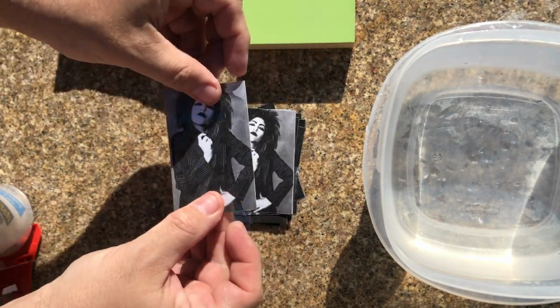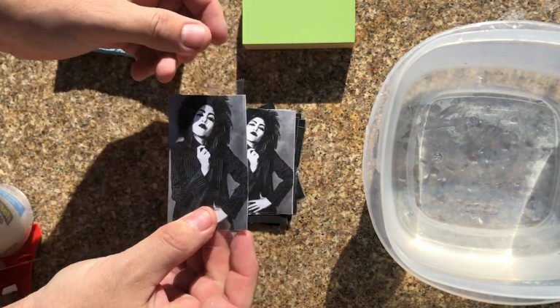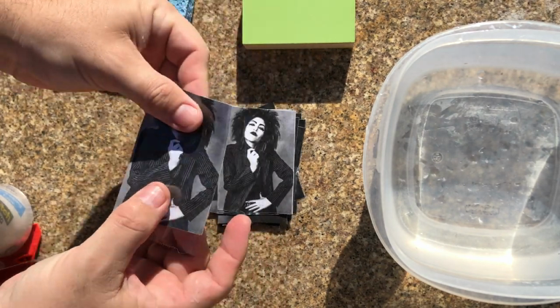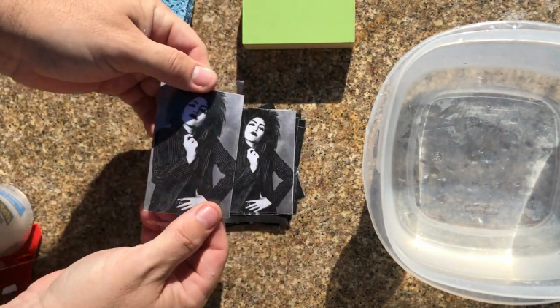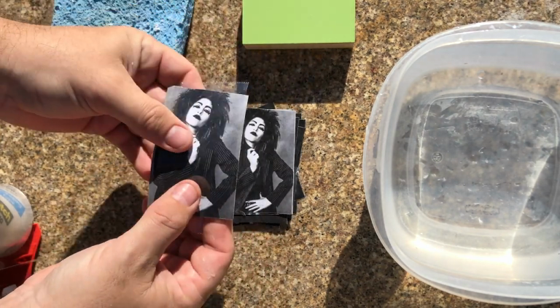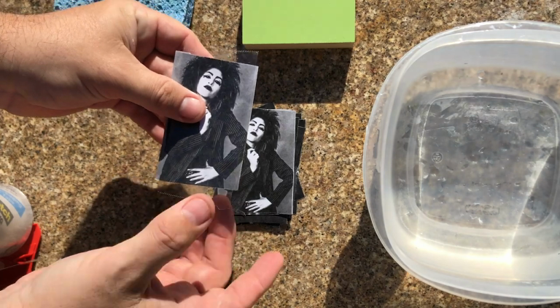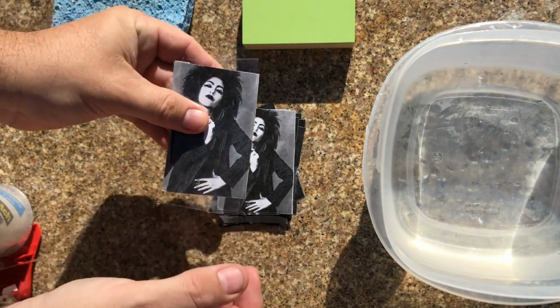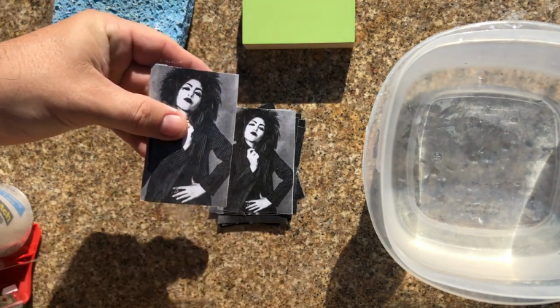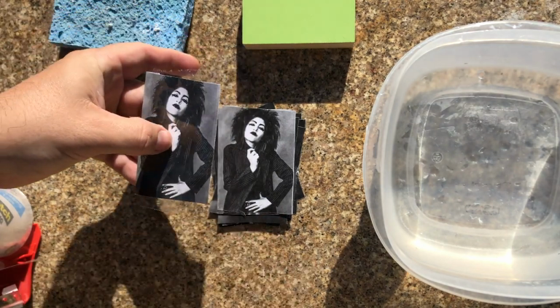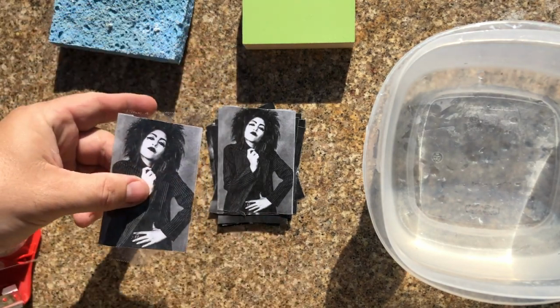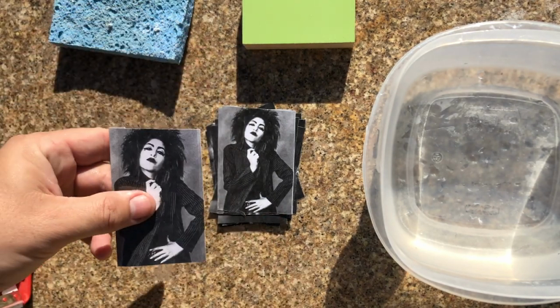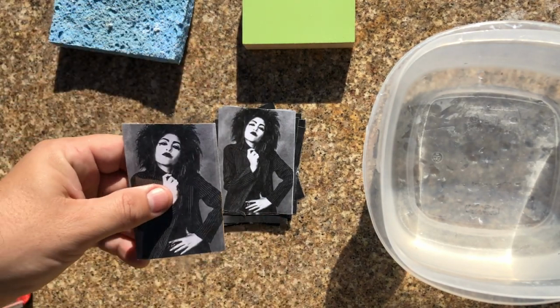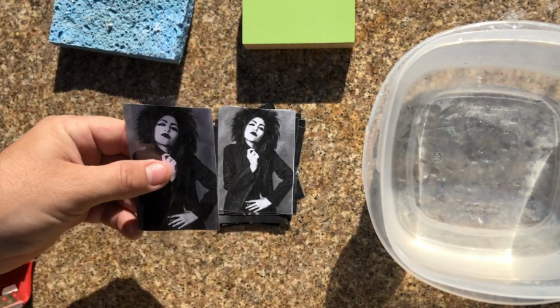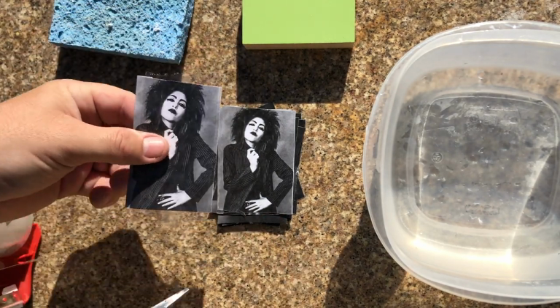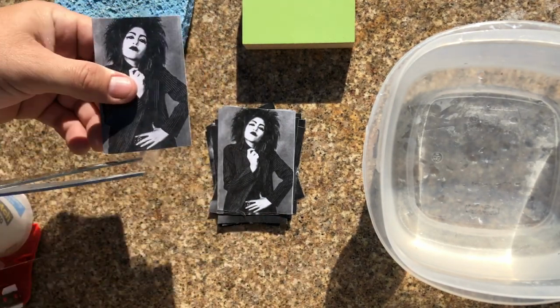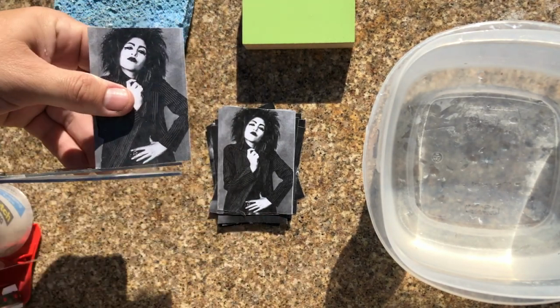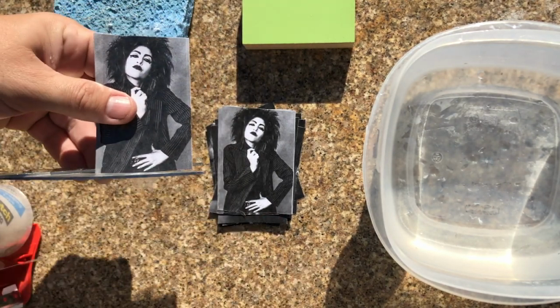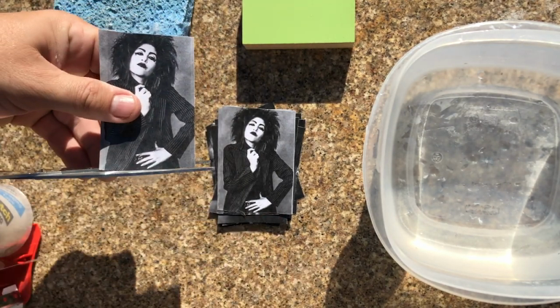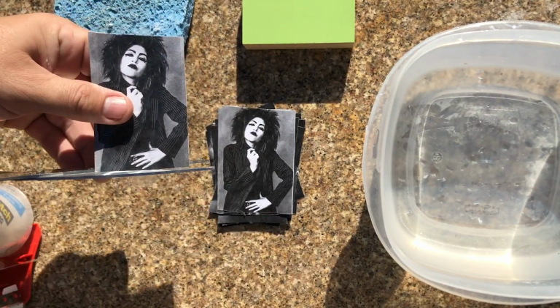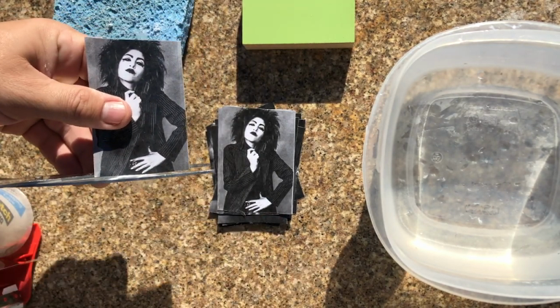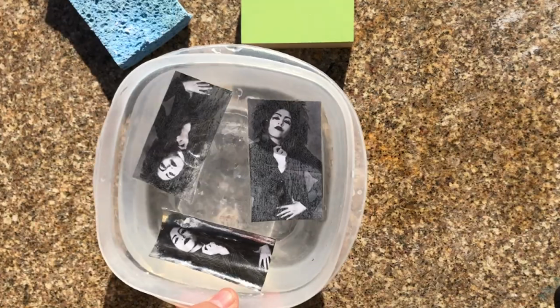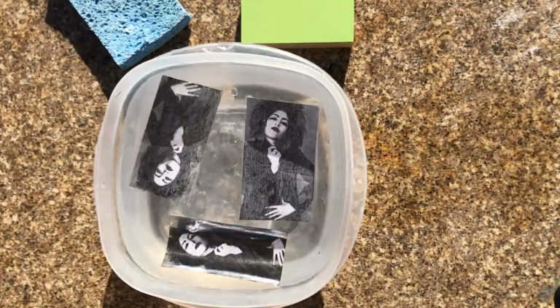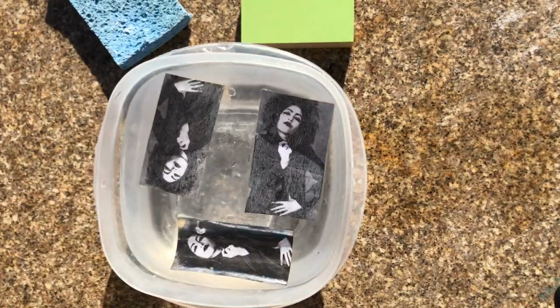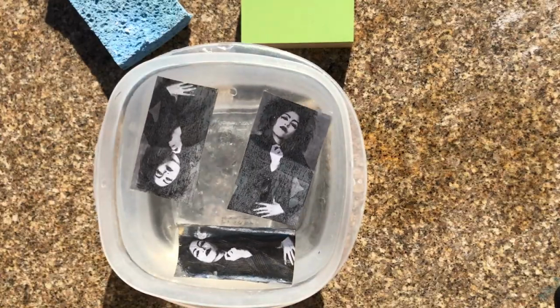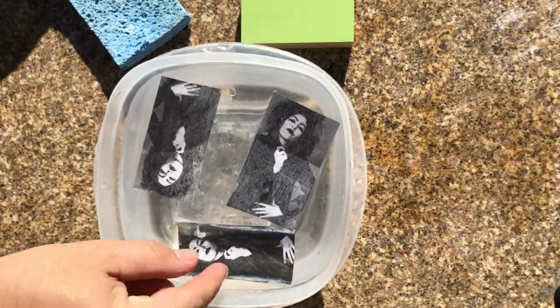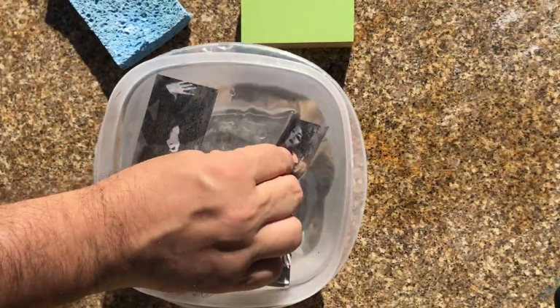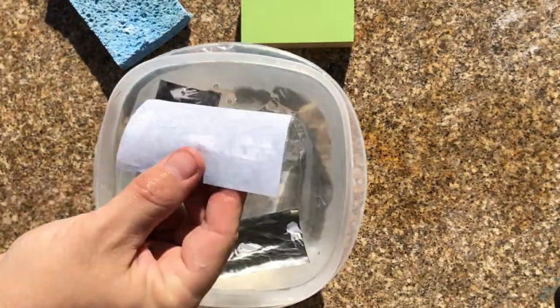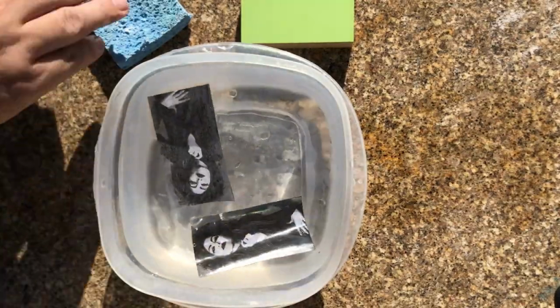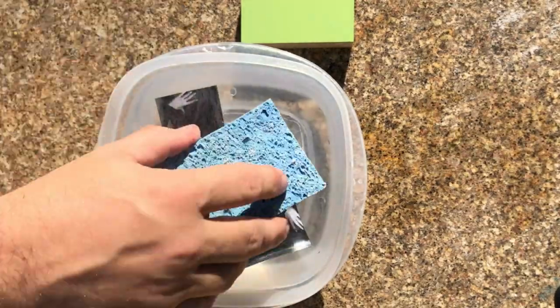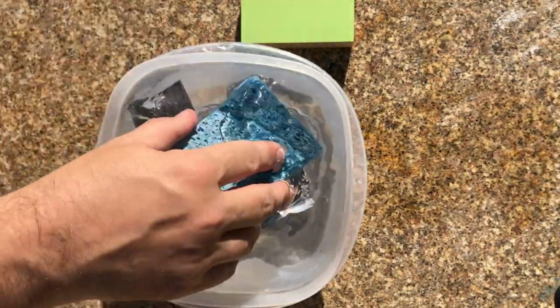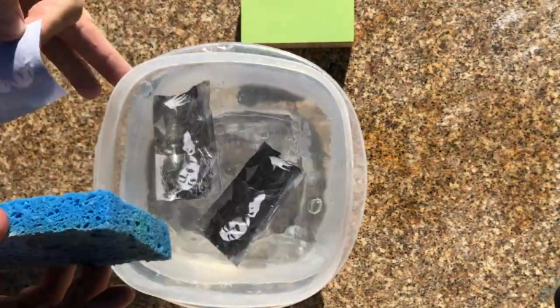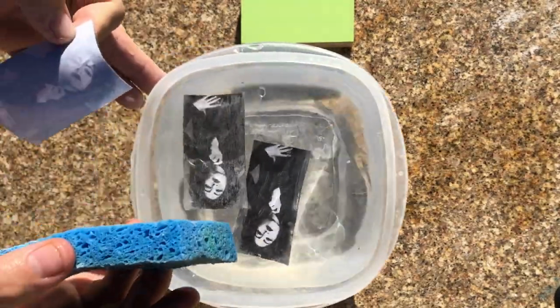I have a bowl of warm water. You can use cold water if you want — that works — but warm water seems to help the paper removal a little bit better. And I am using a sponge.